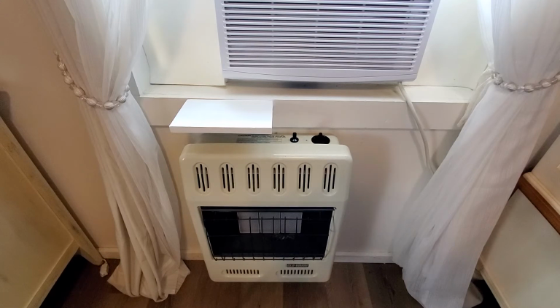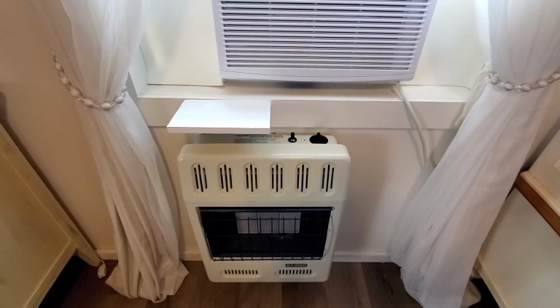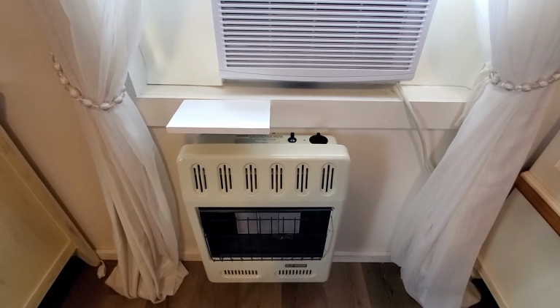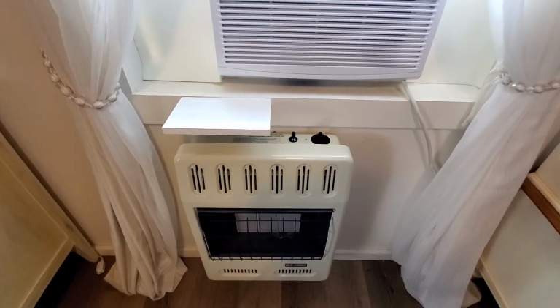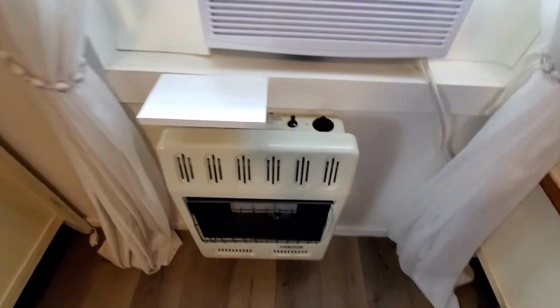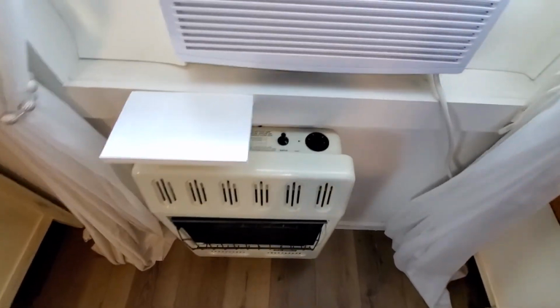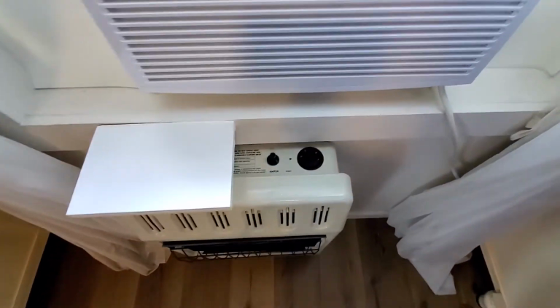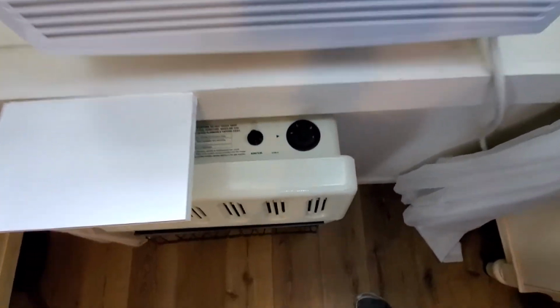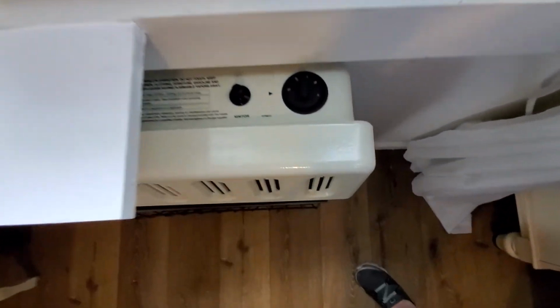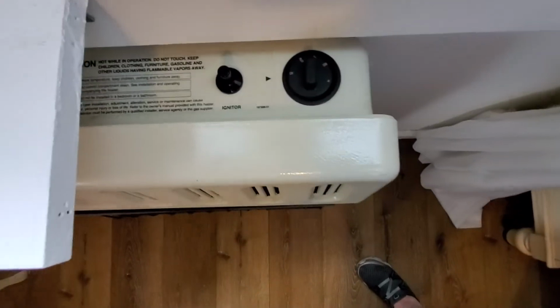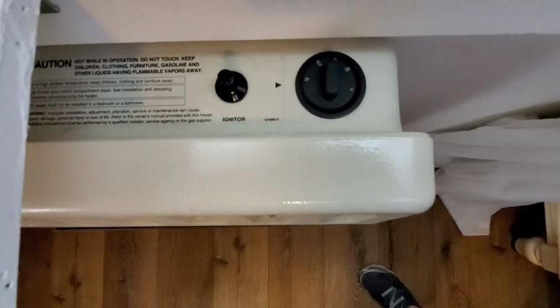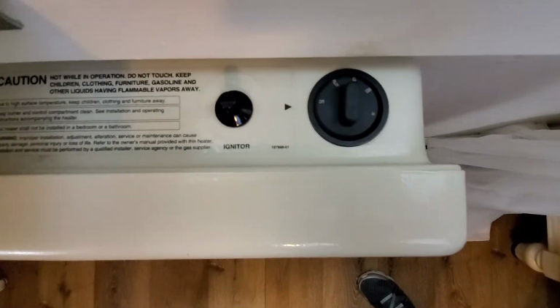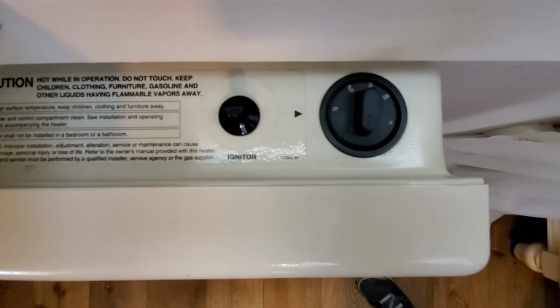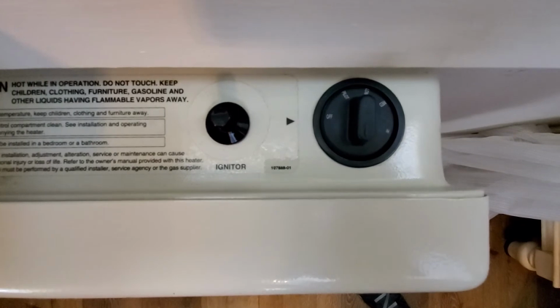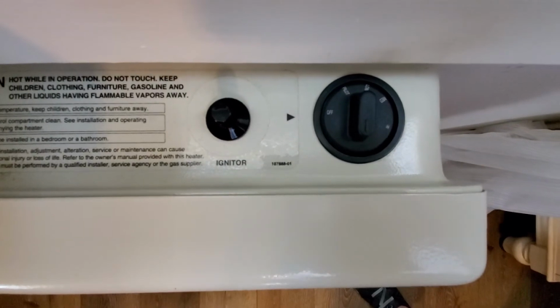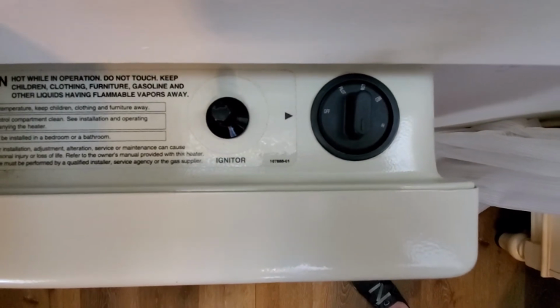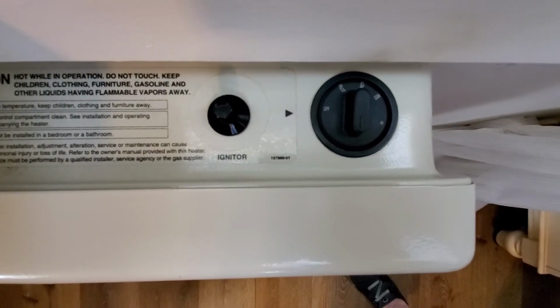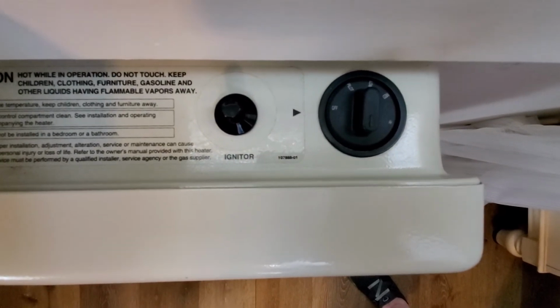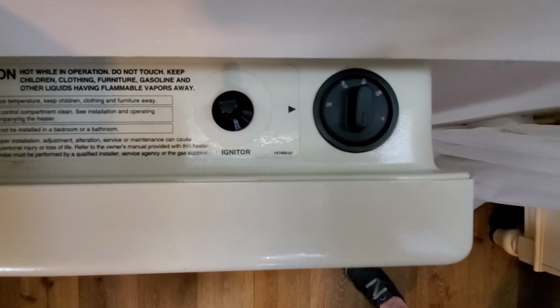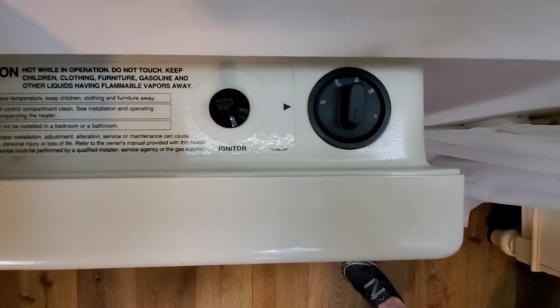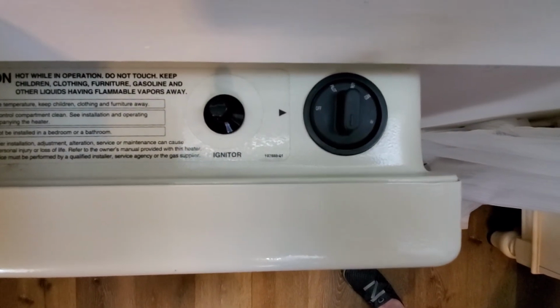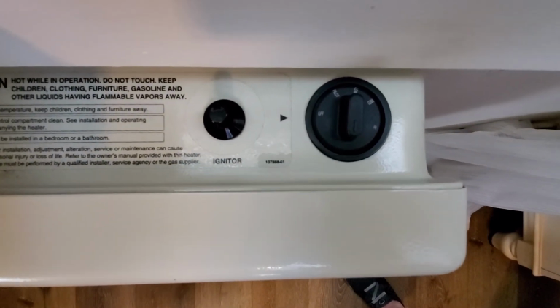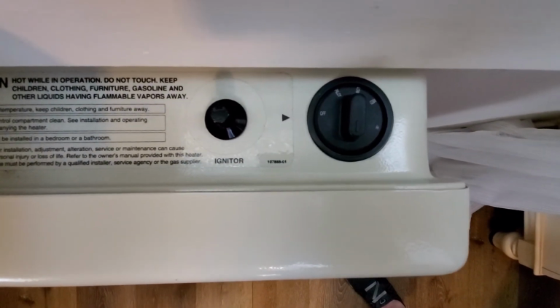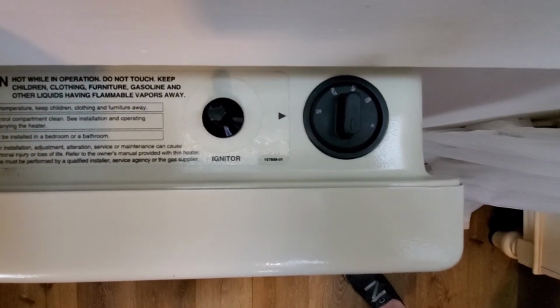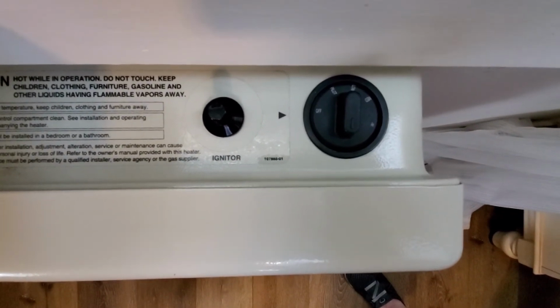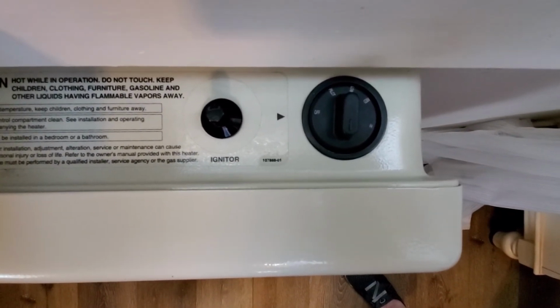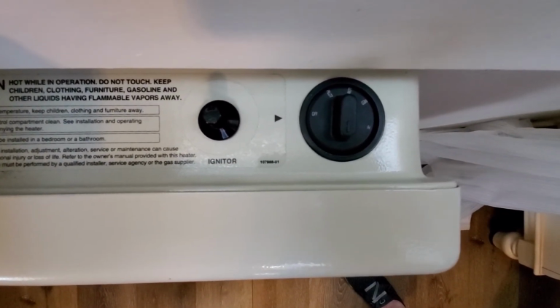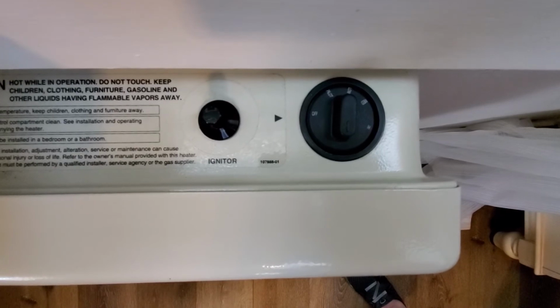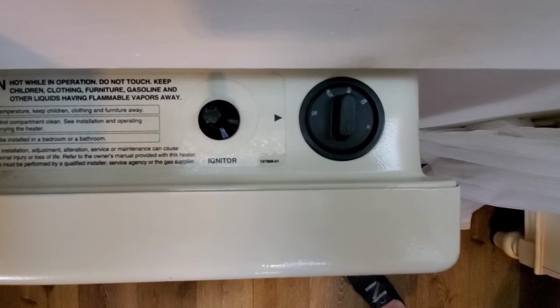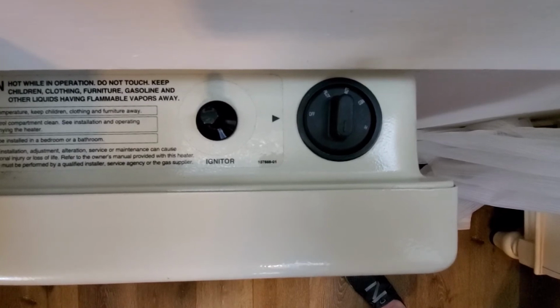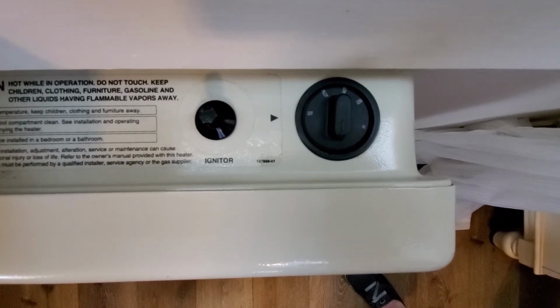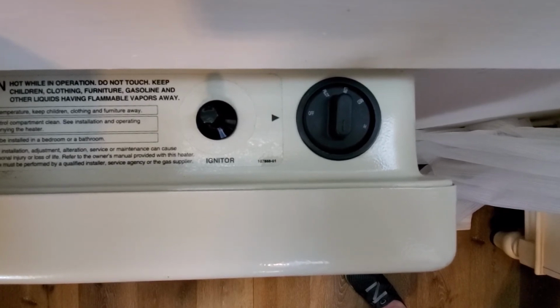Now I'll do a close-up of the dials so you can see what I'm talking about: there's an igniter and then the dial that says off, pilot, low, medium, and high.